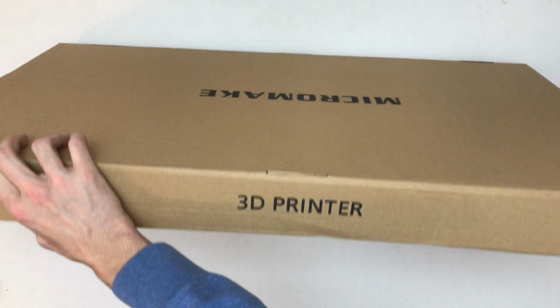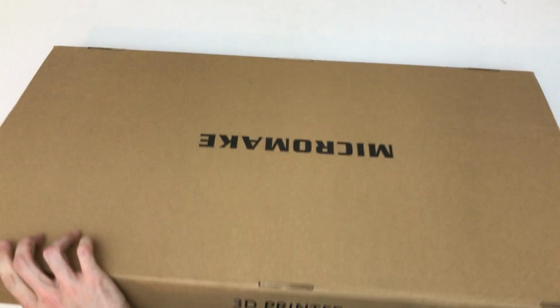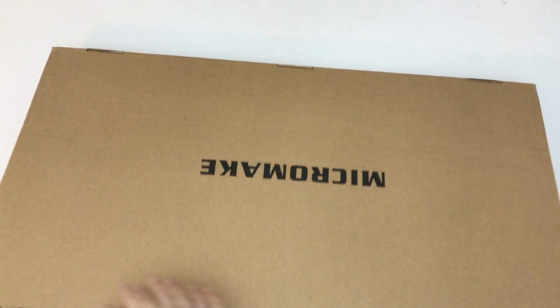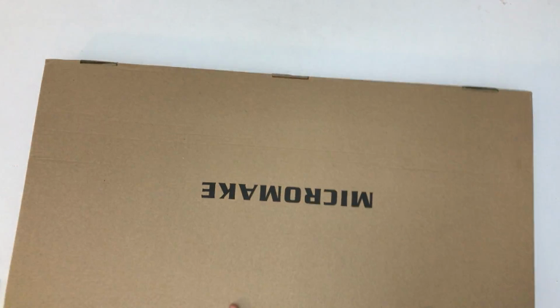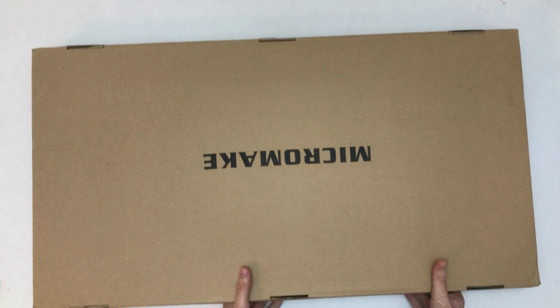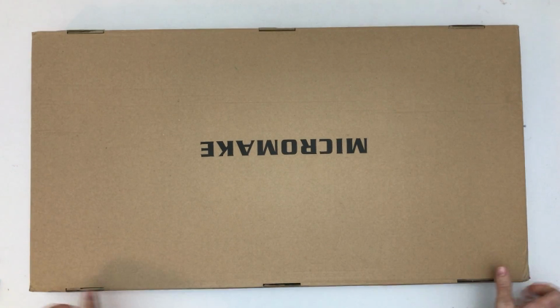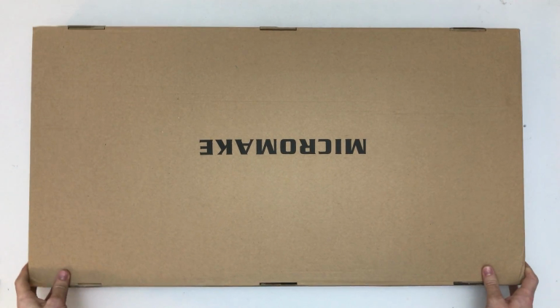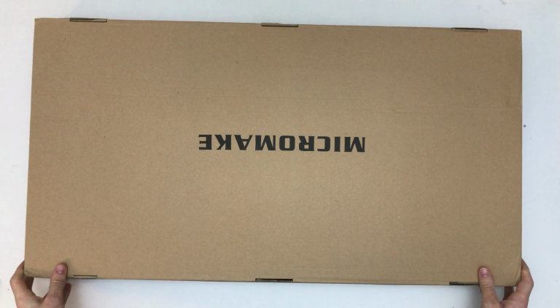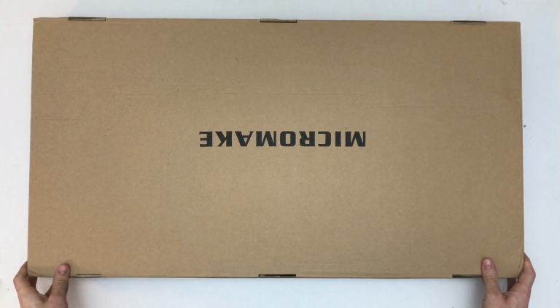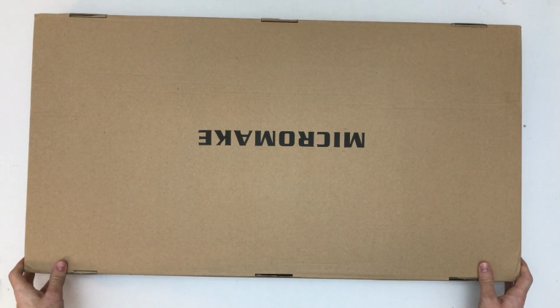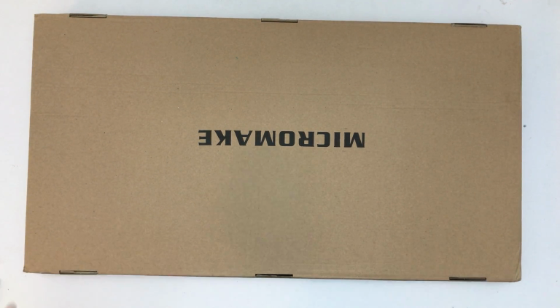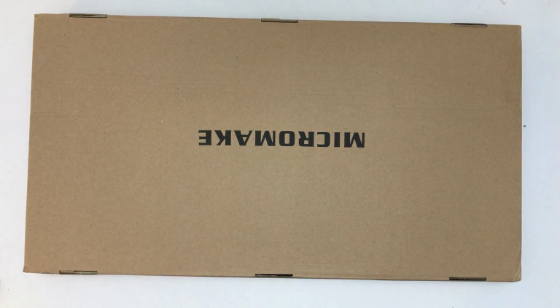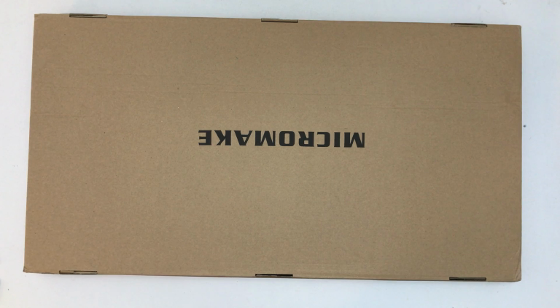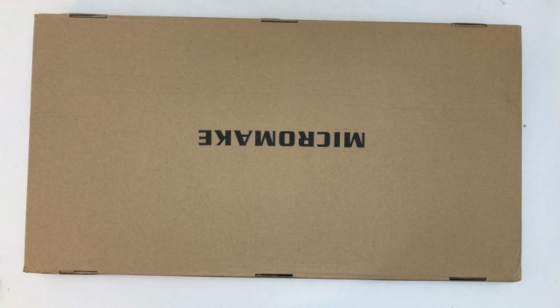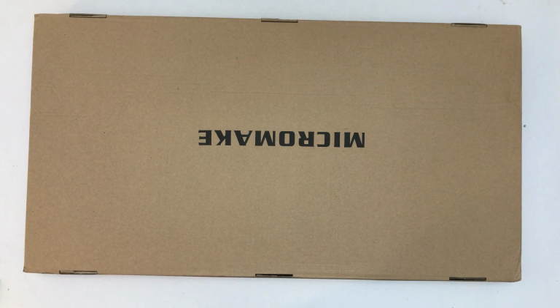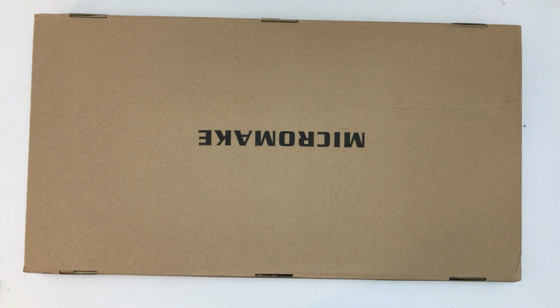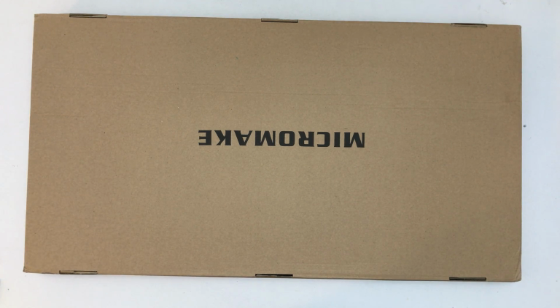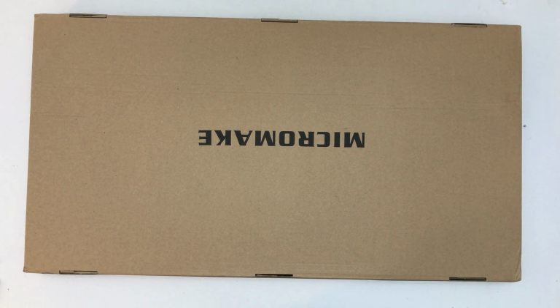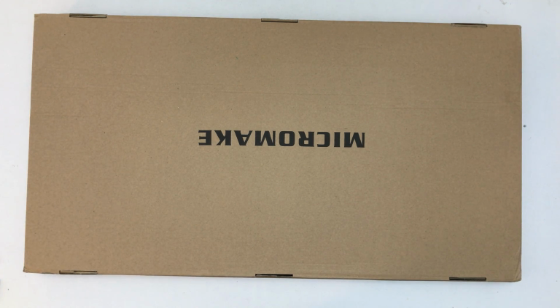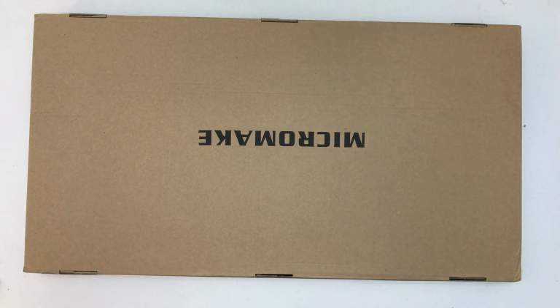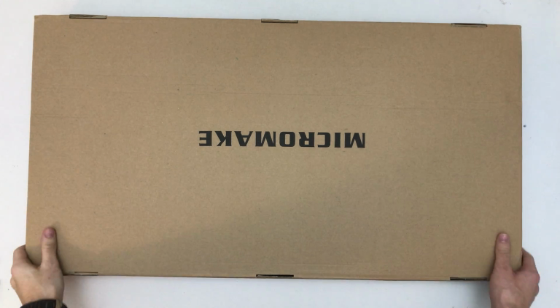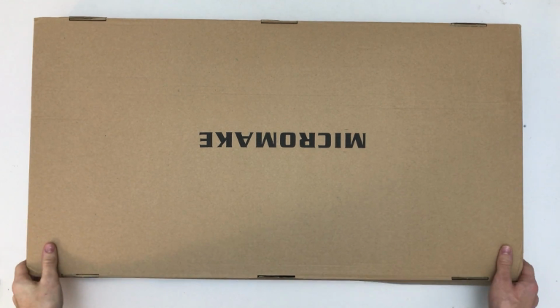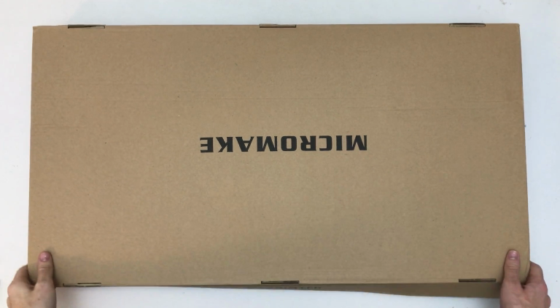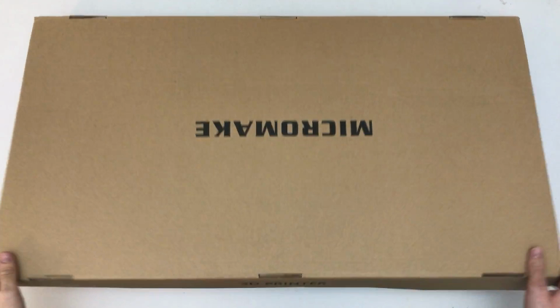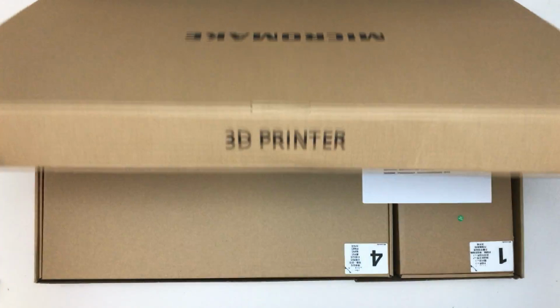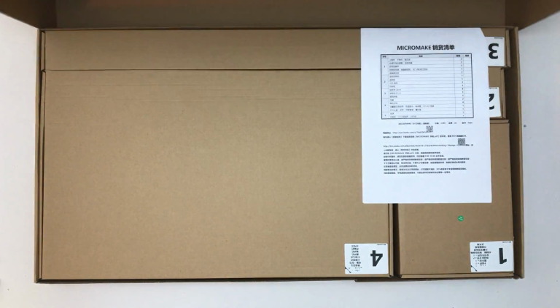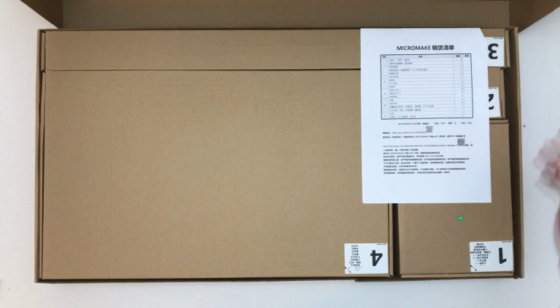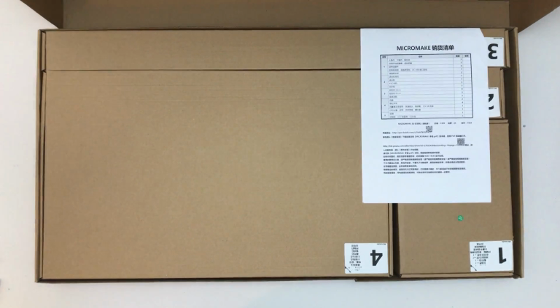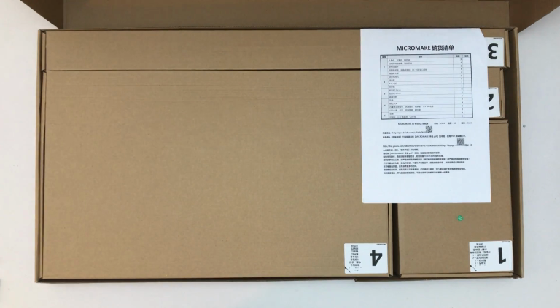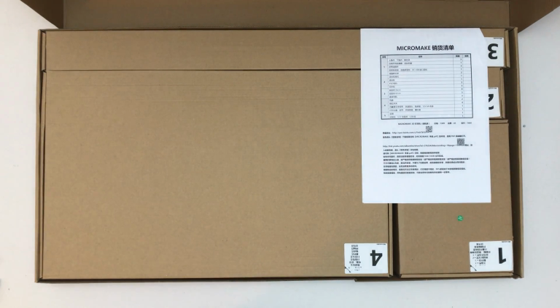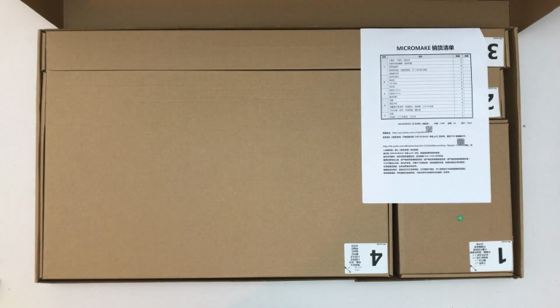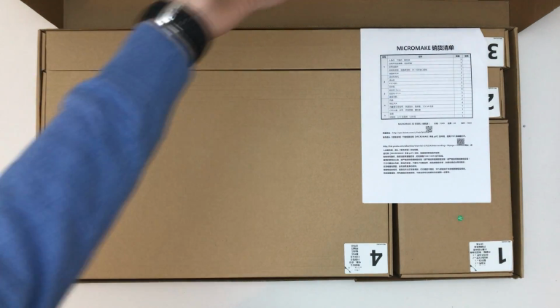Okay, so here we go. There we go. Micromaic. Okay, let's open it up. Nice.